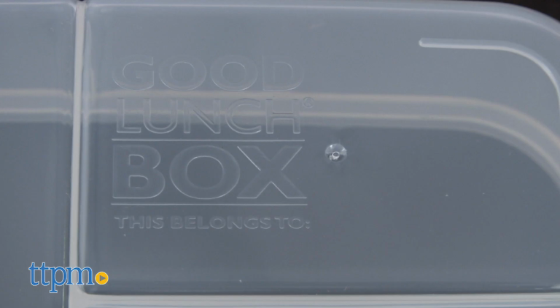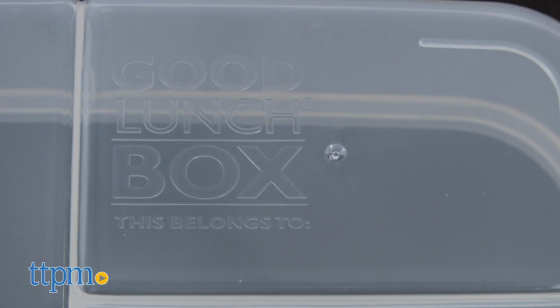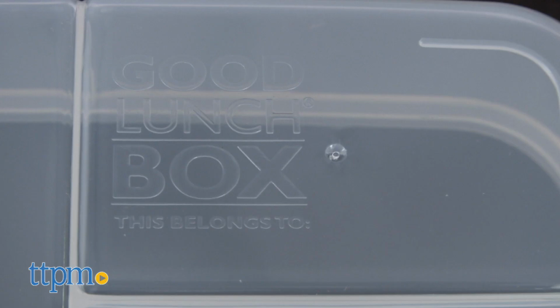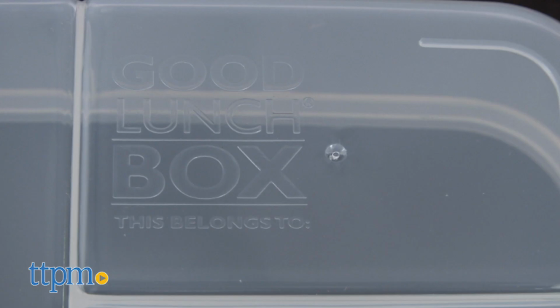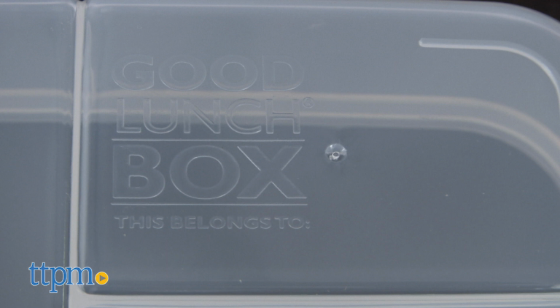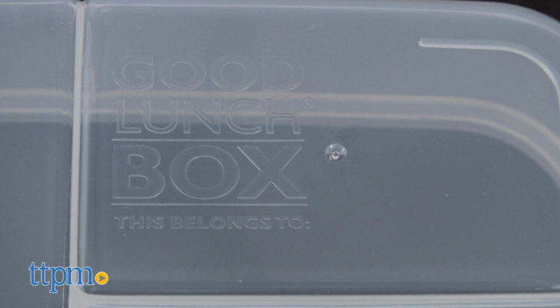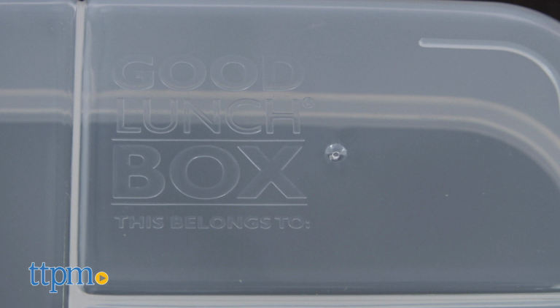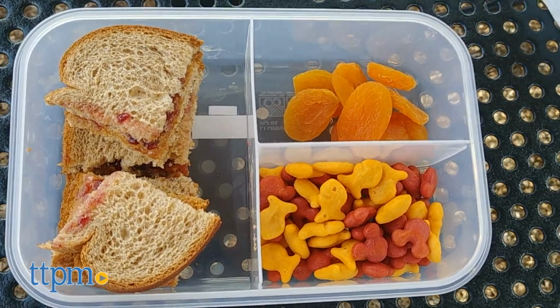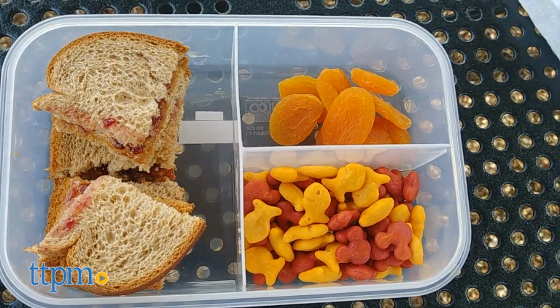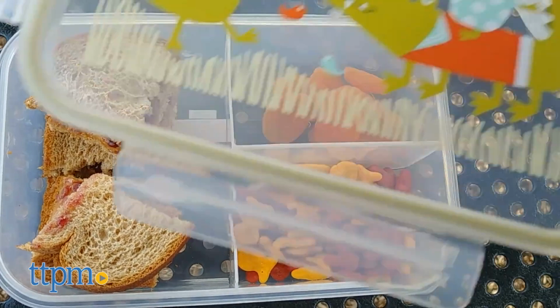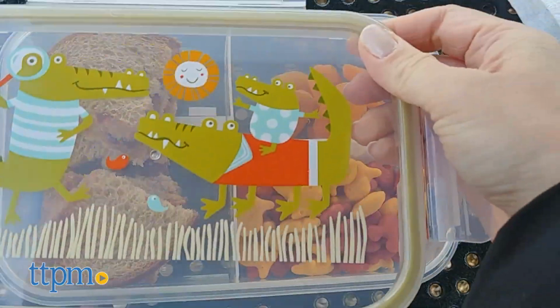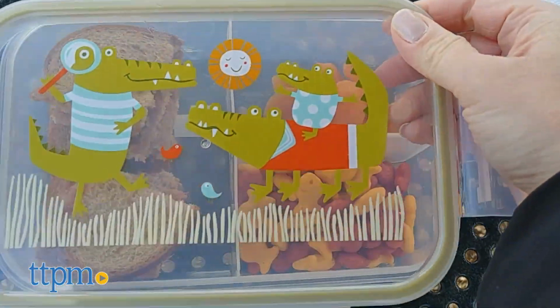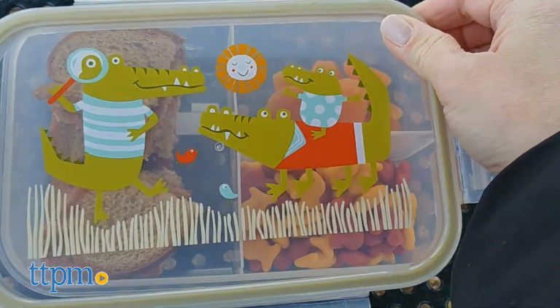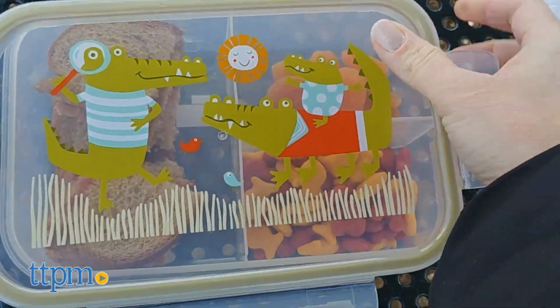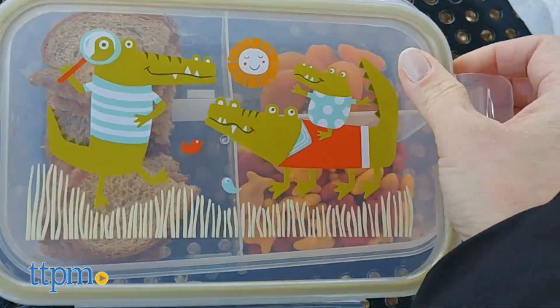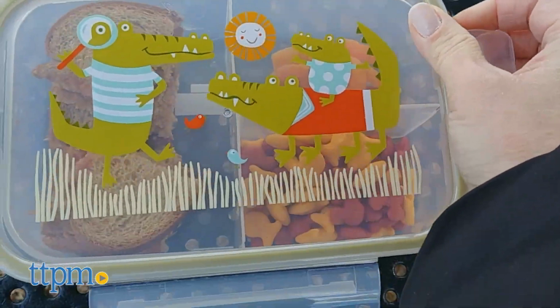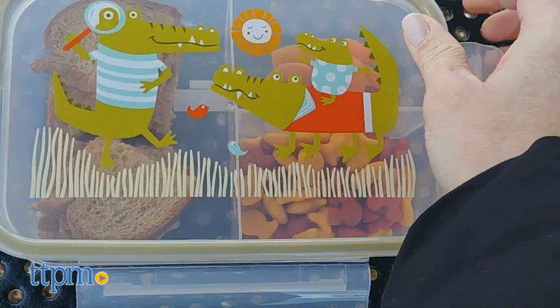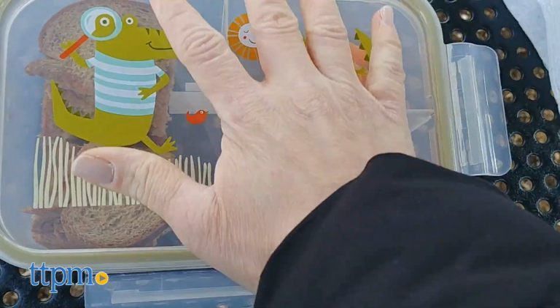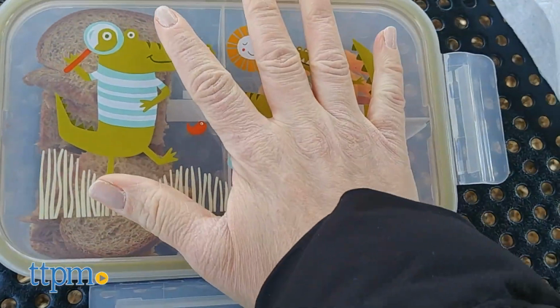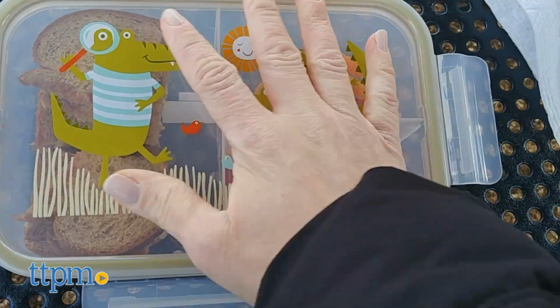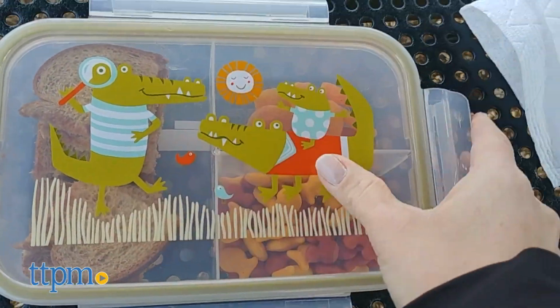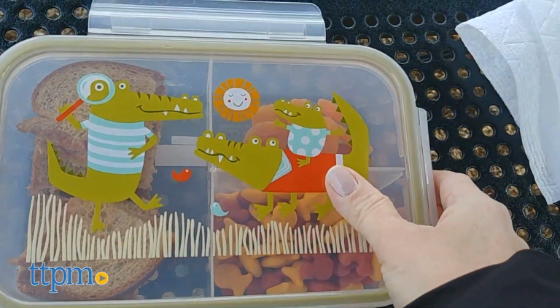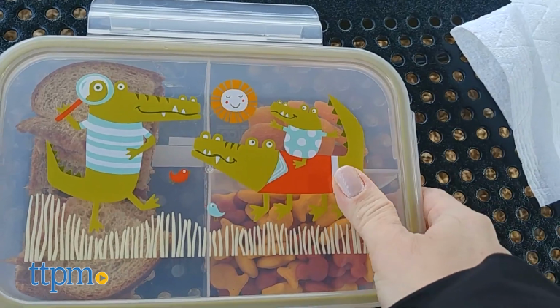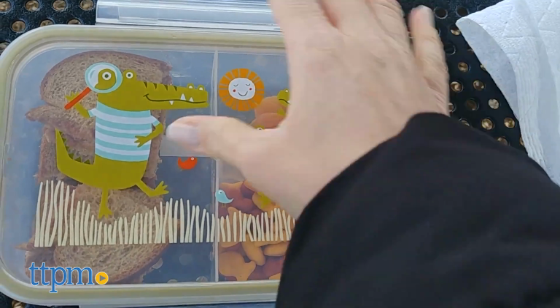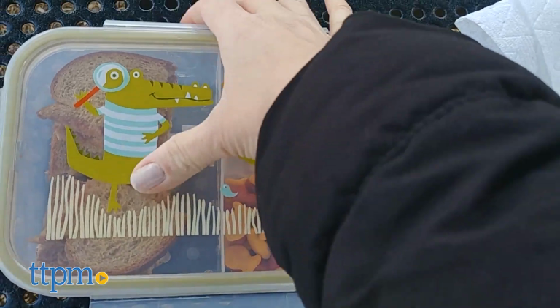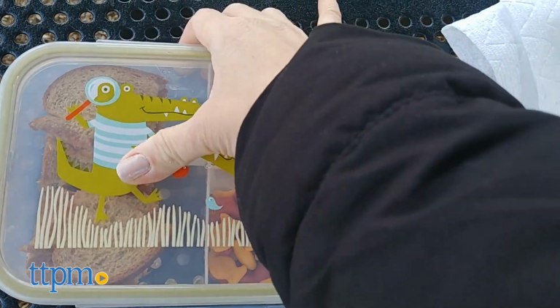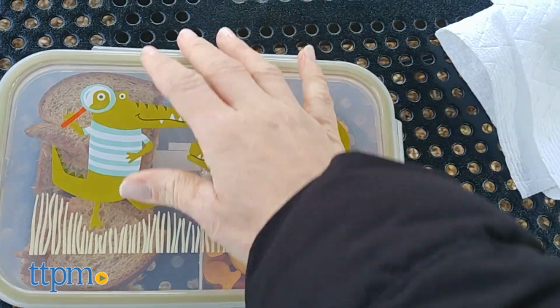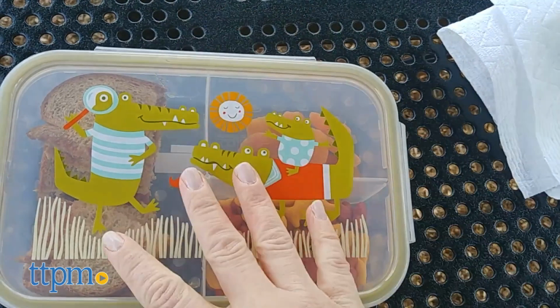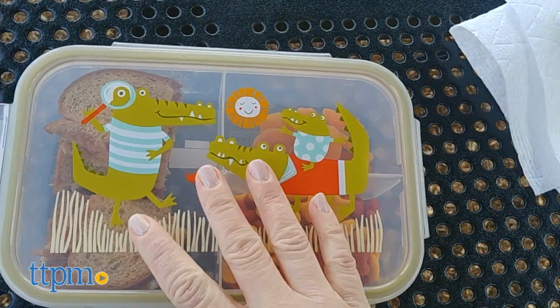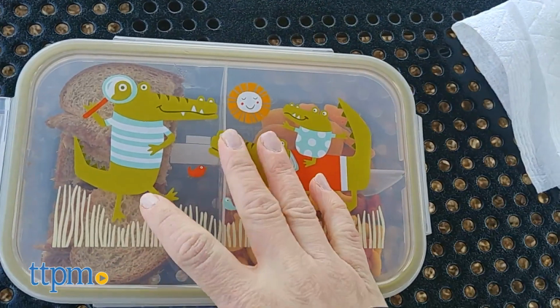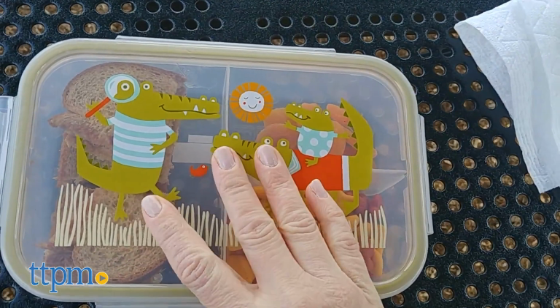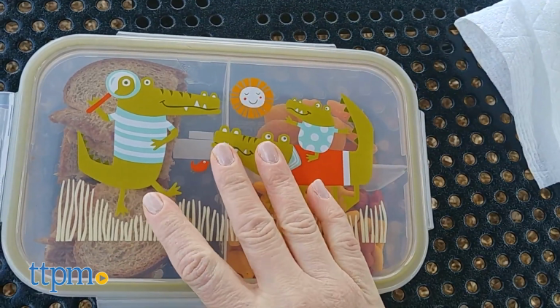Both of these boxes have space on the back for writing your name. Everything is non-toxic and BPA-free. I'm always looking for new ways to bring snacks on the go, and I love the idea of these products. Plus, they have super cute design options to appeal to any kid.